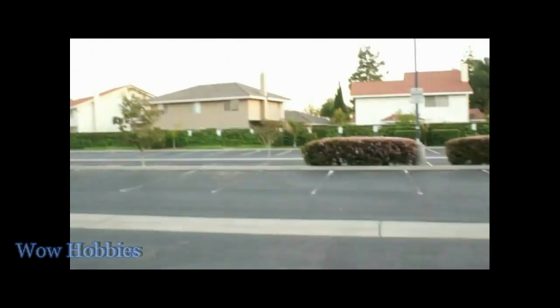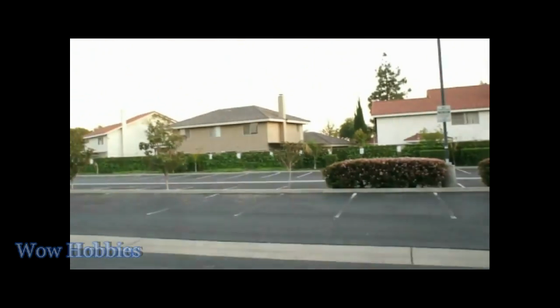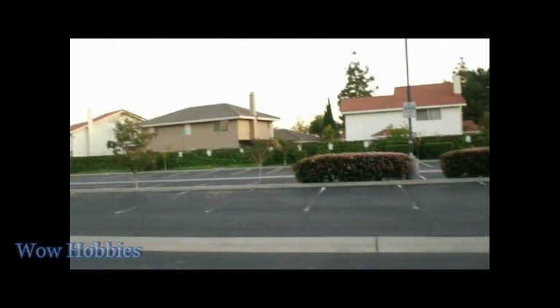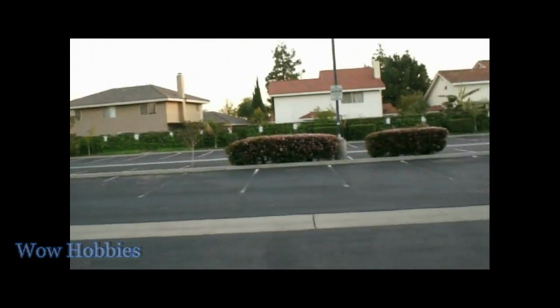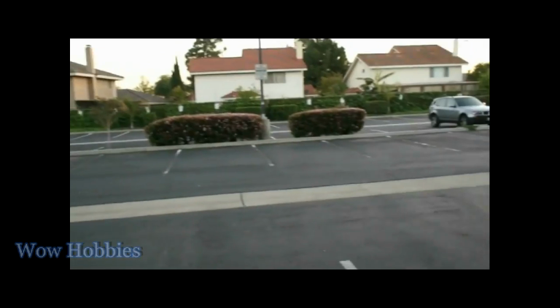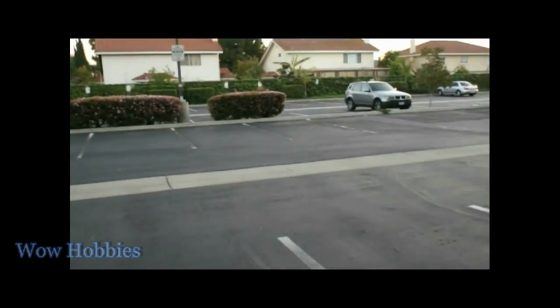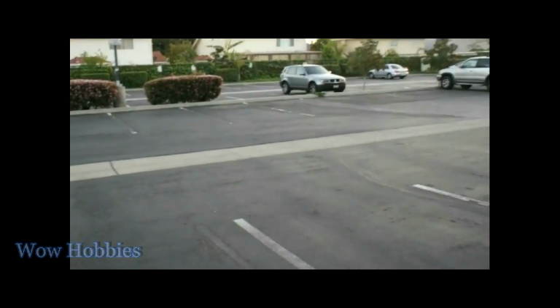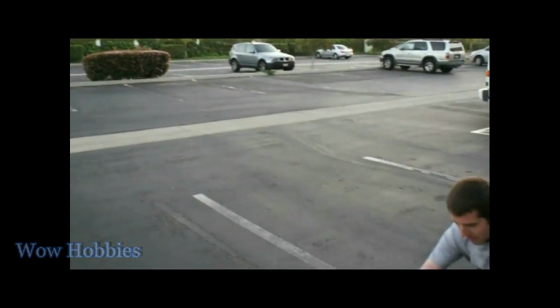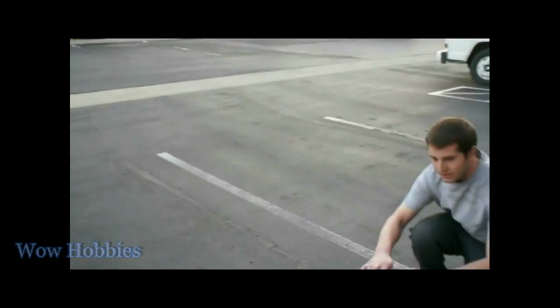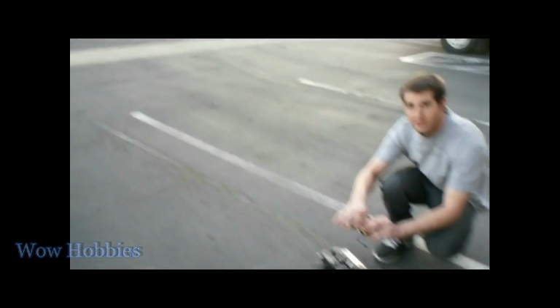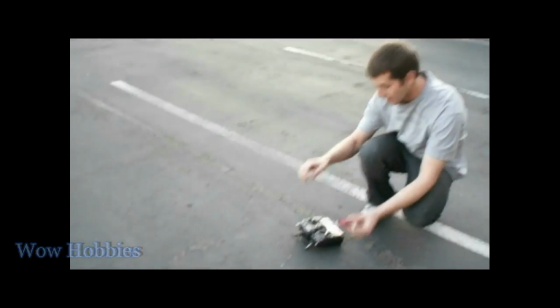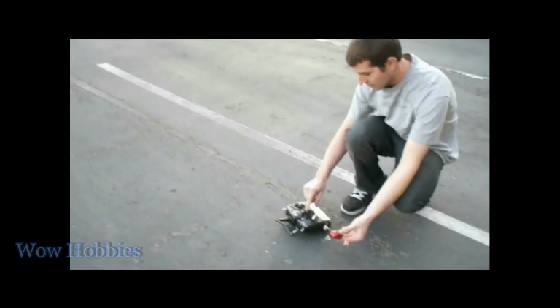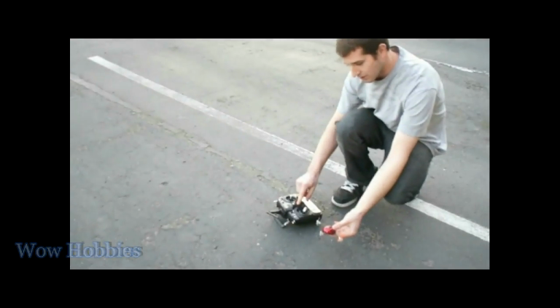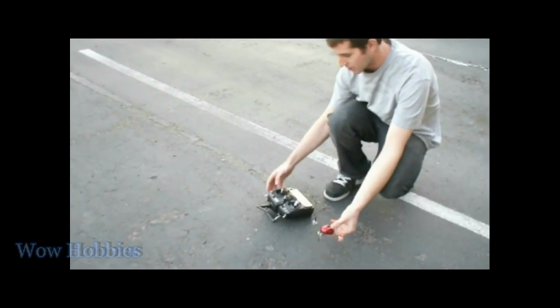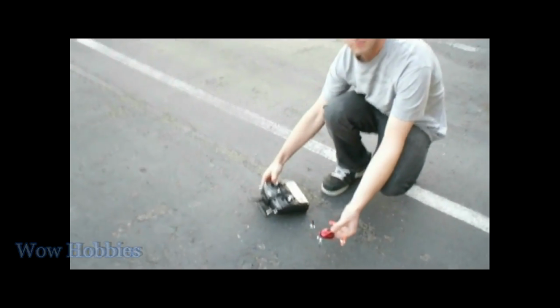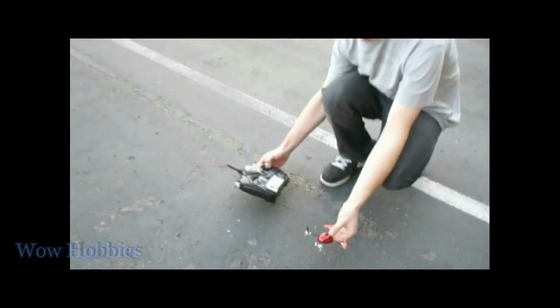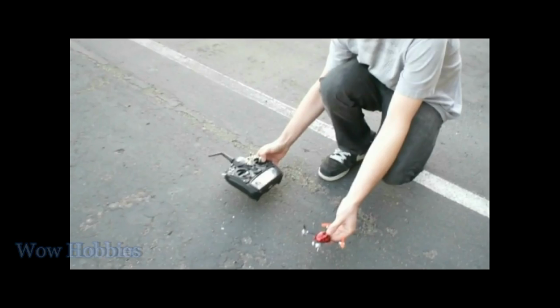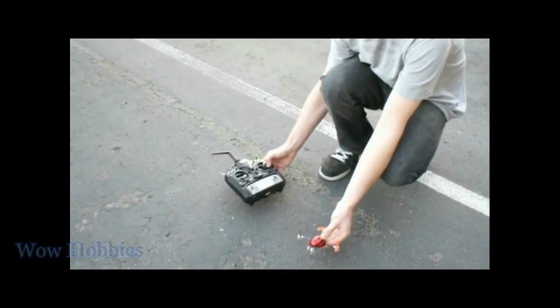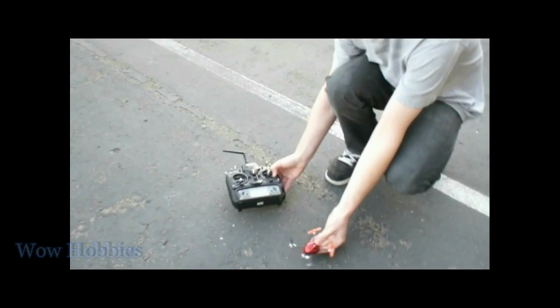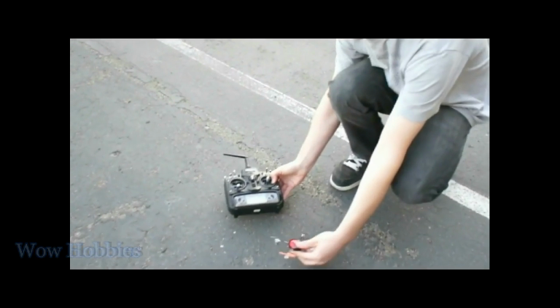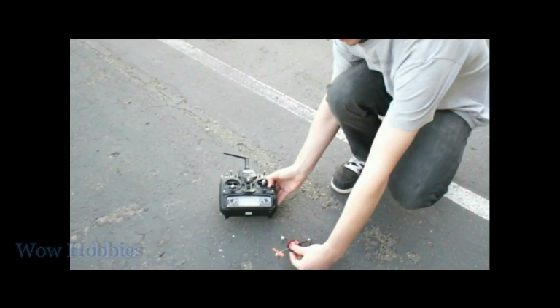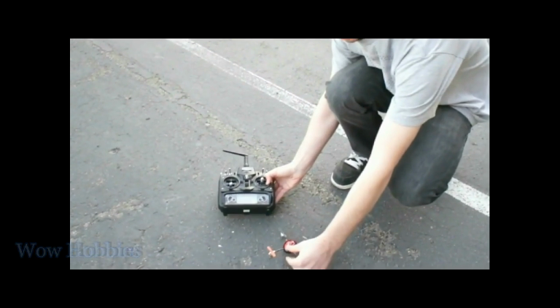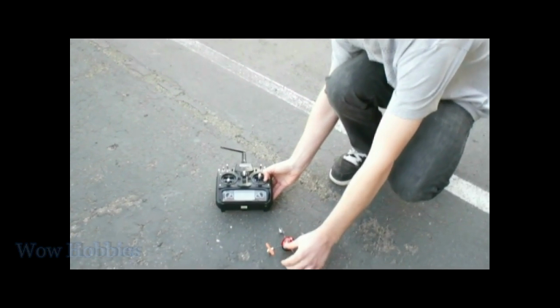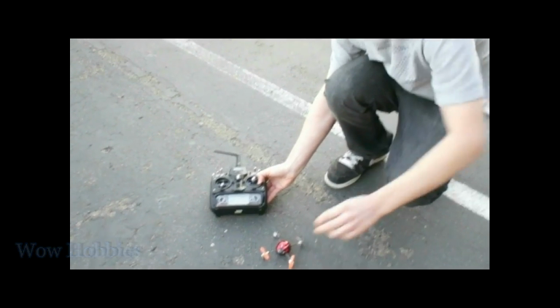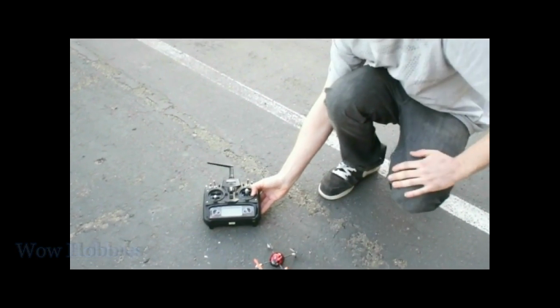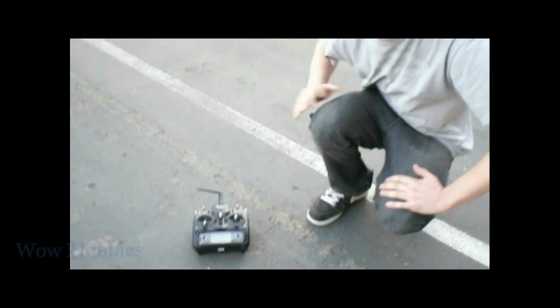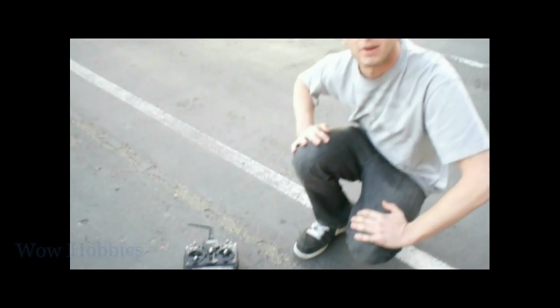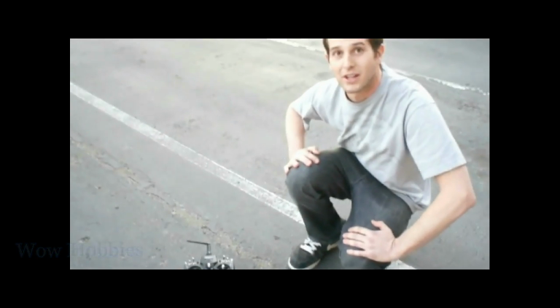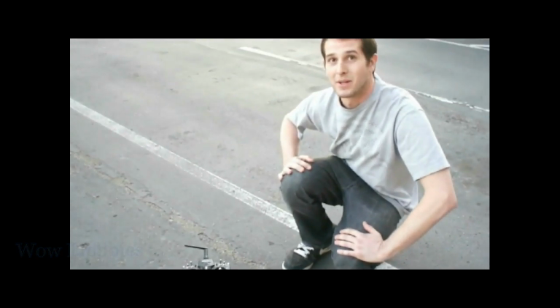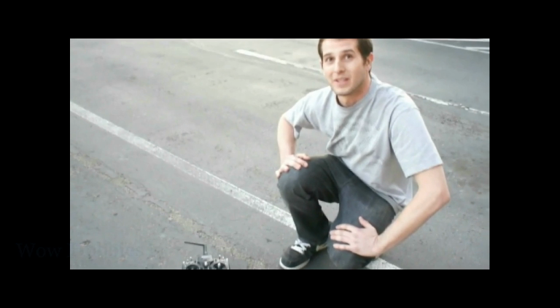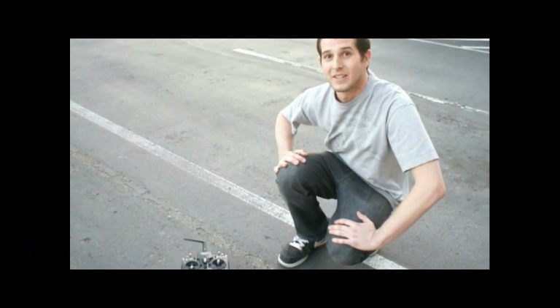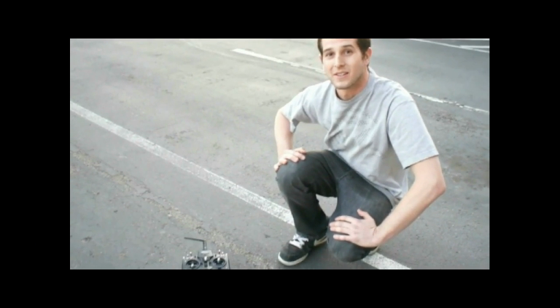And you're all done. Unplug the copter battery first, then go ahead and turn off the transmitter. And there you have it — available at wowhobbies.com.